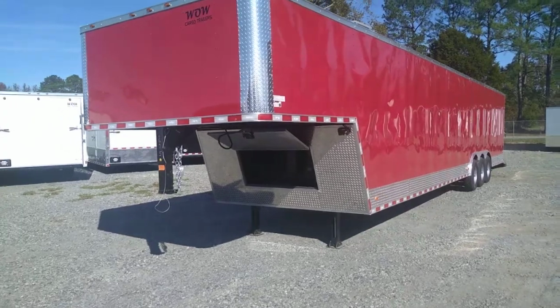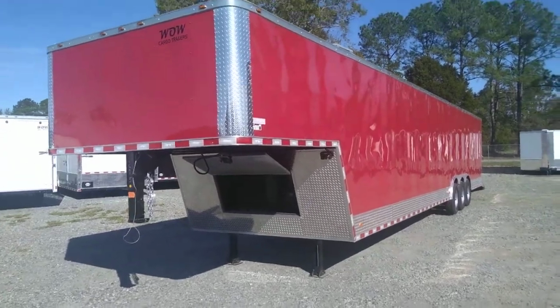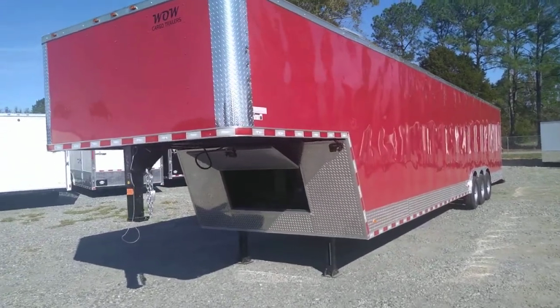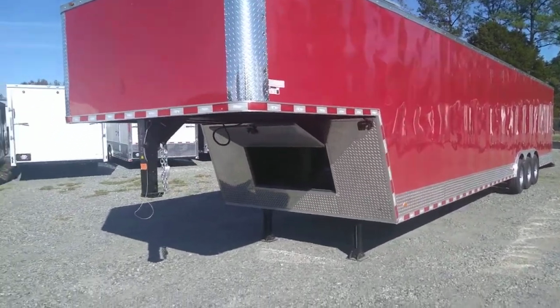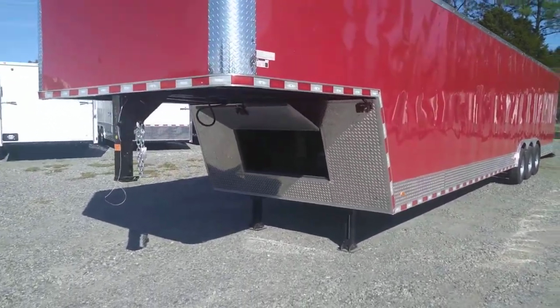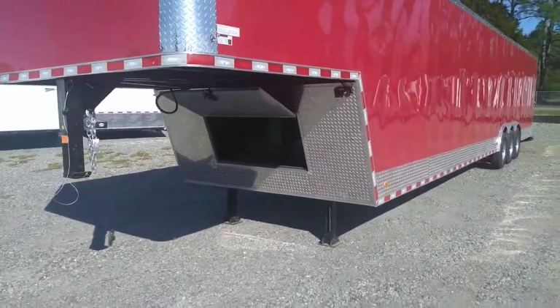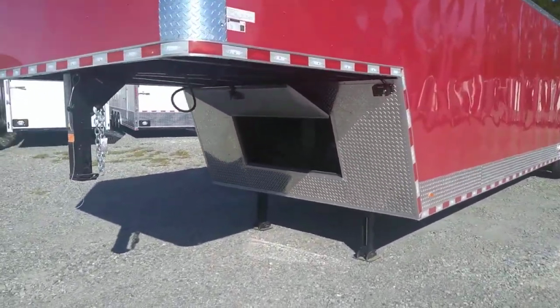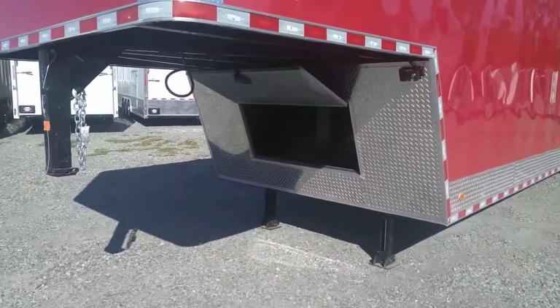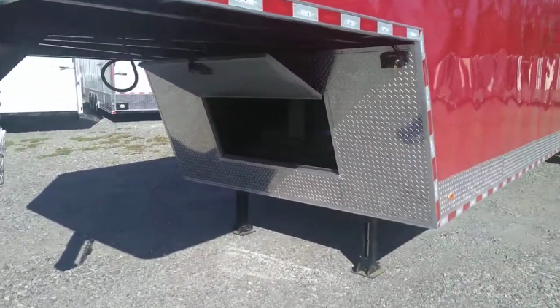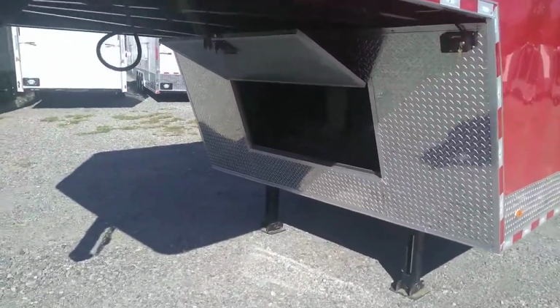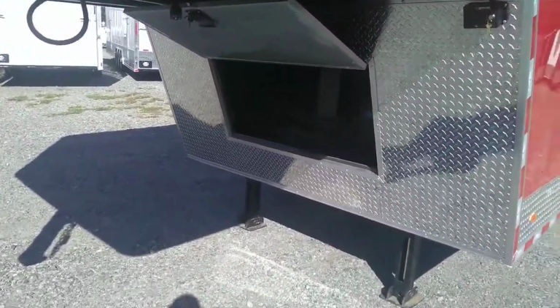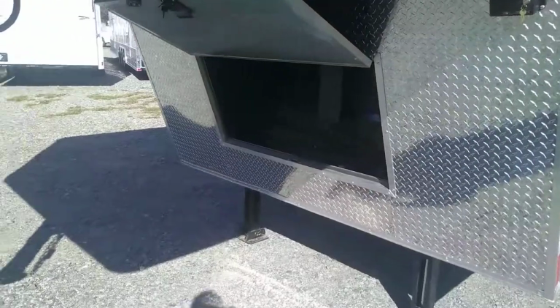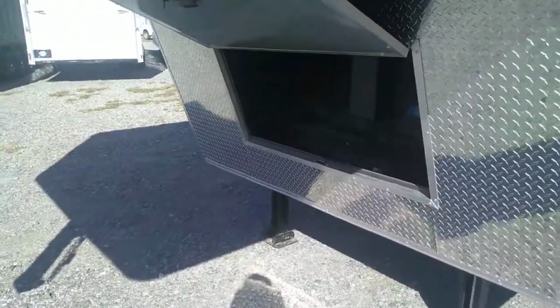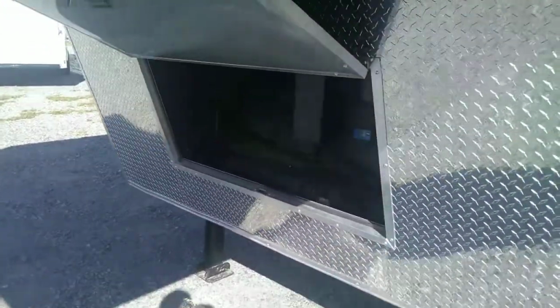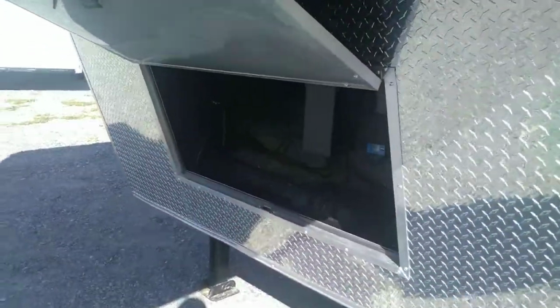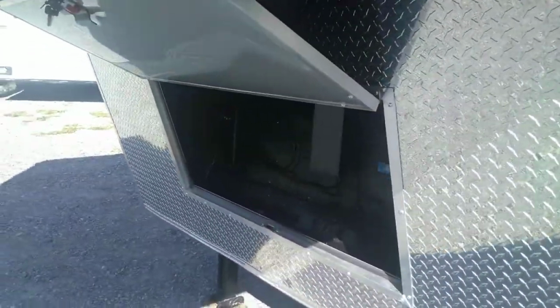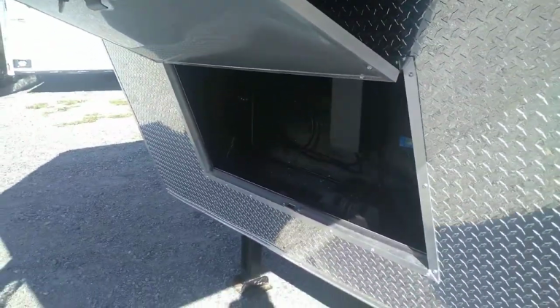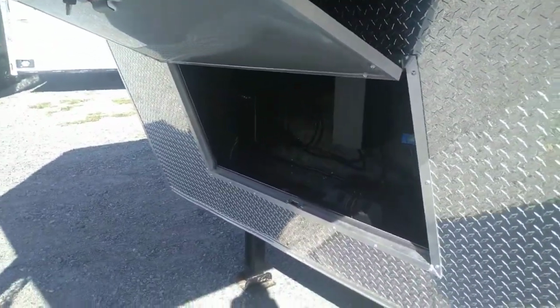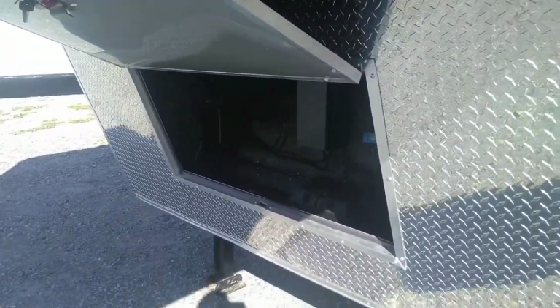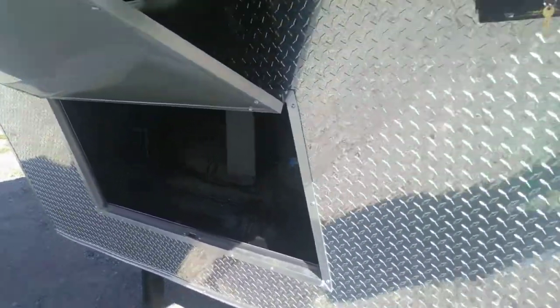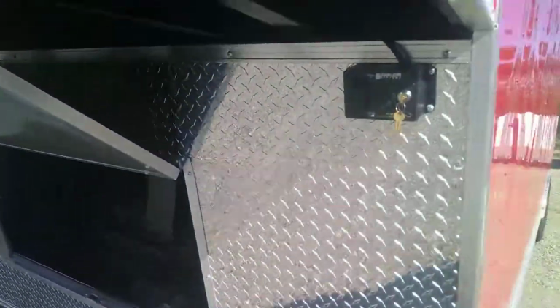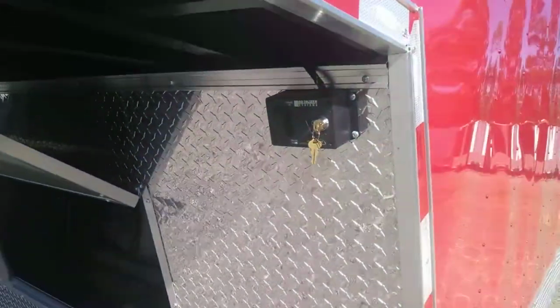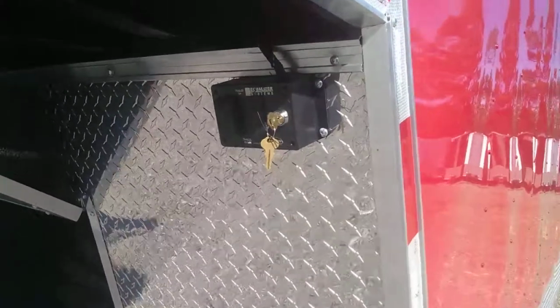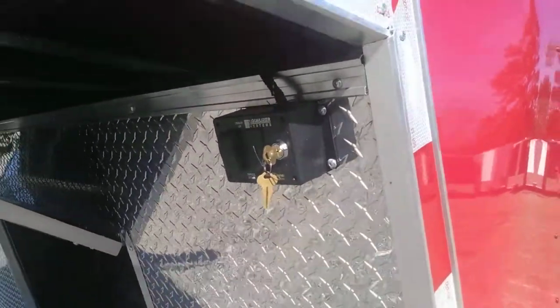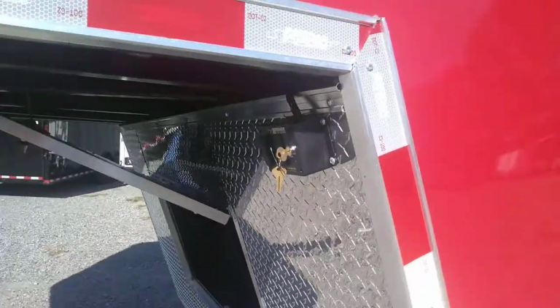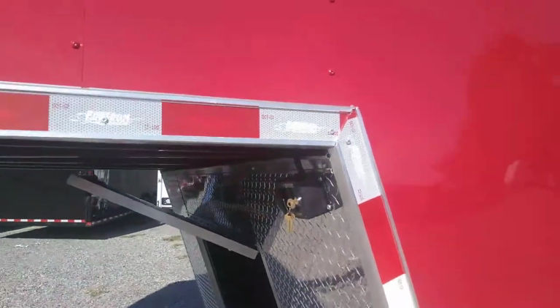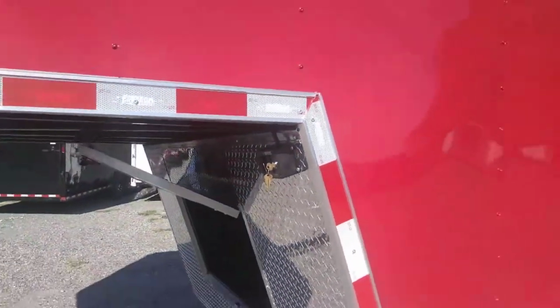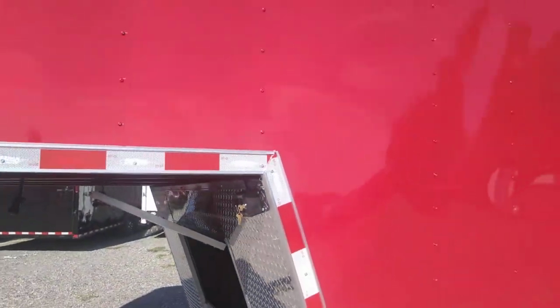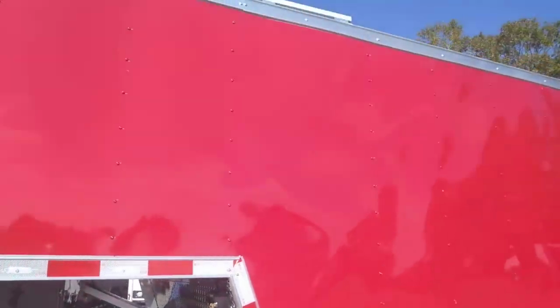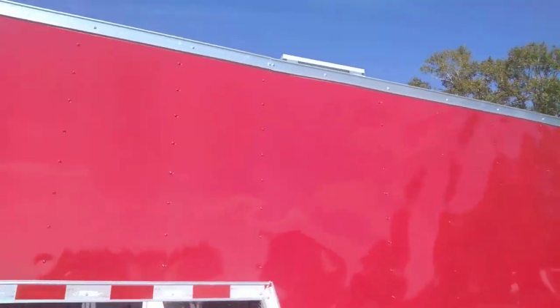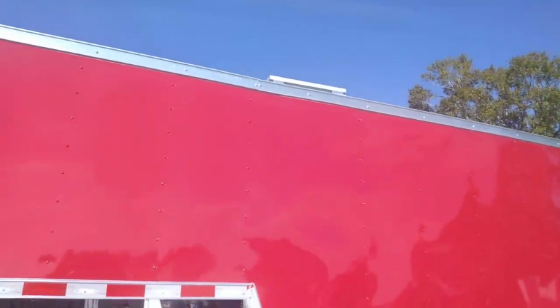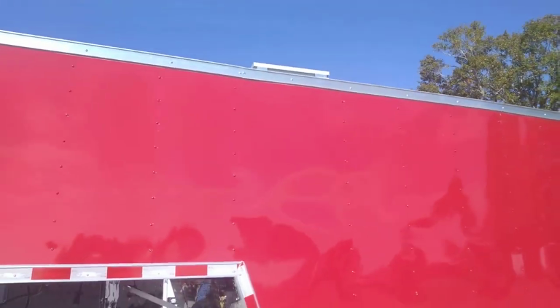As we come up to it, you'll see the underizer compartment that has your manual access to your landing gear. Here you've got the switch for your electric landing gear, which is backed up by the solar panel on top.